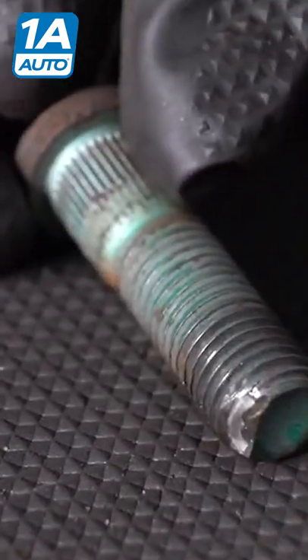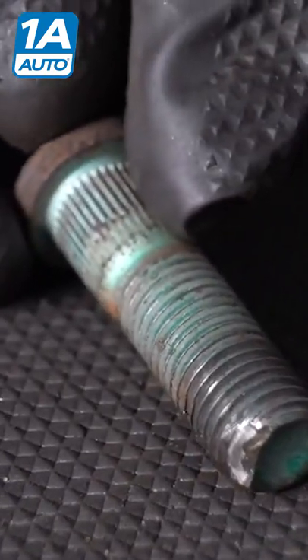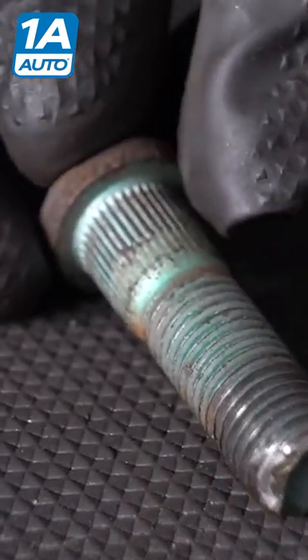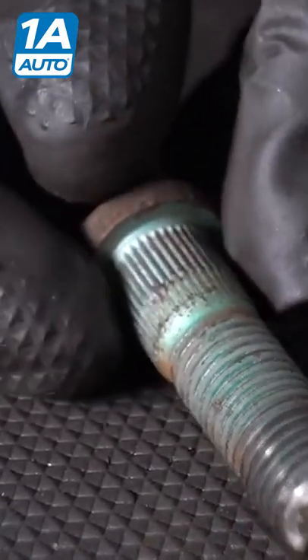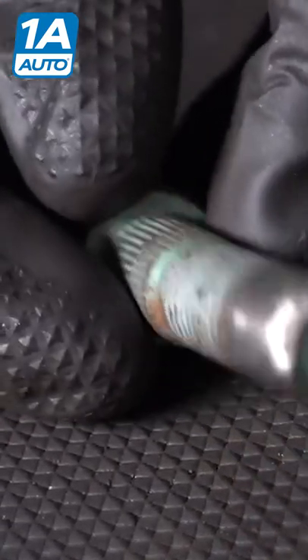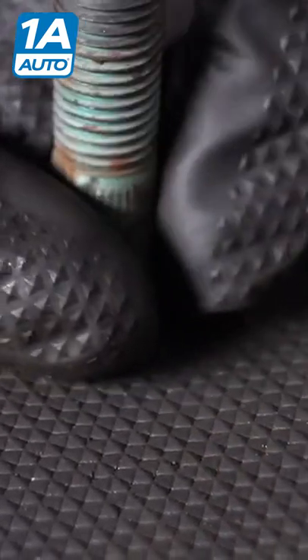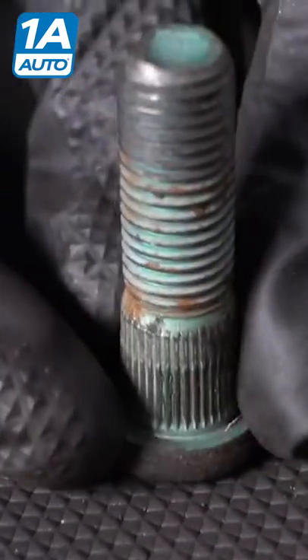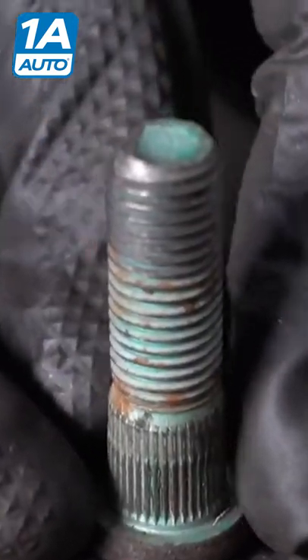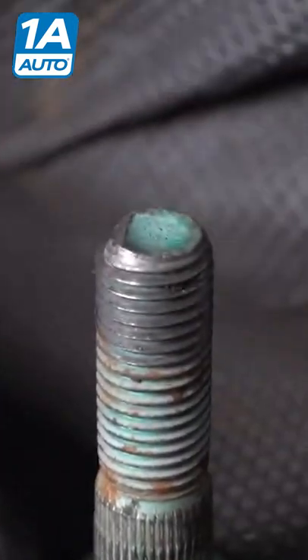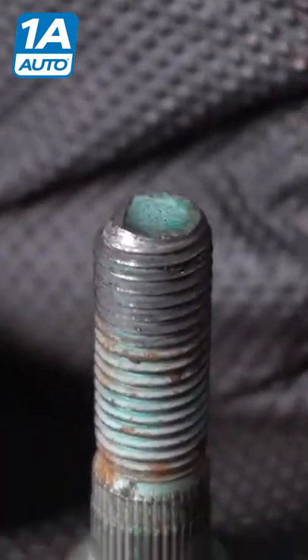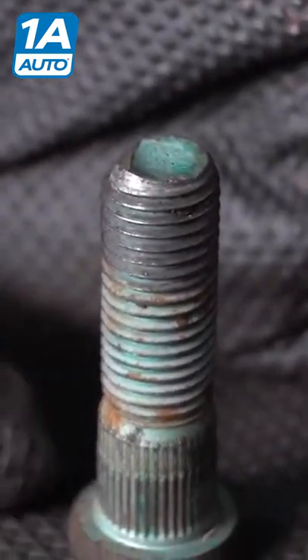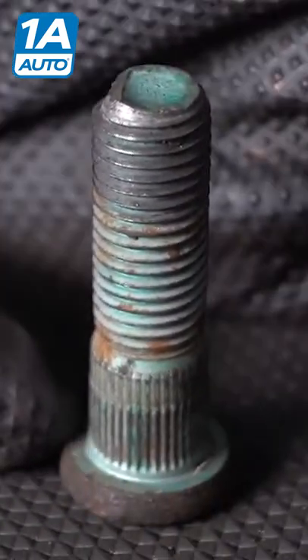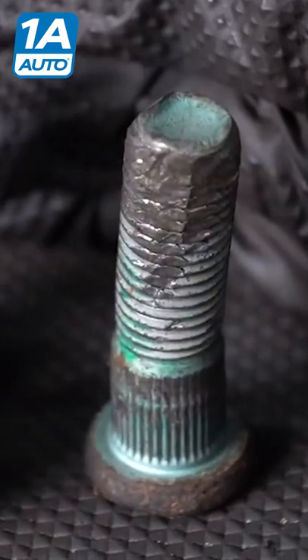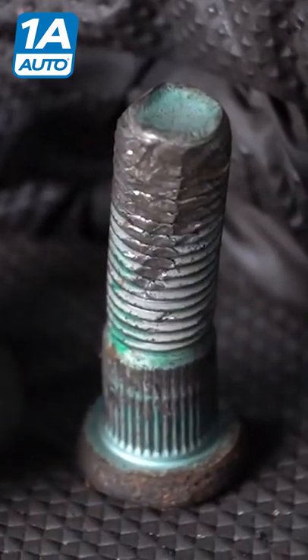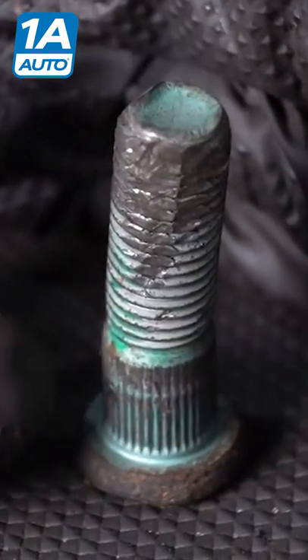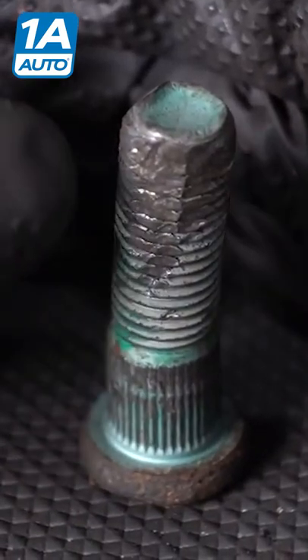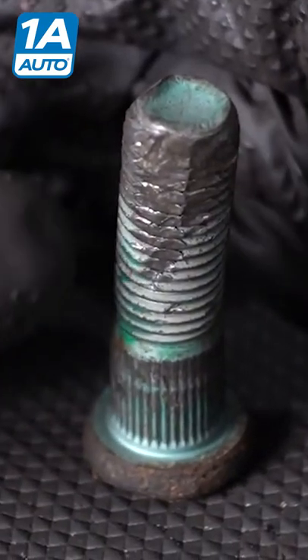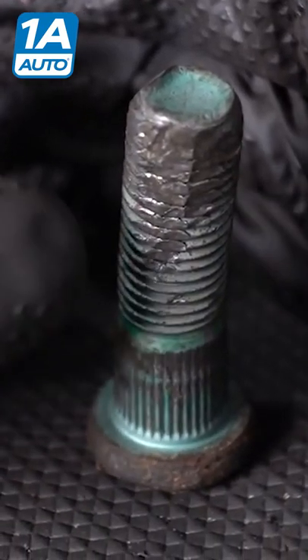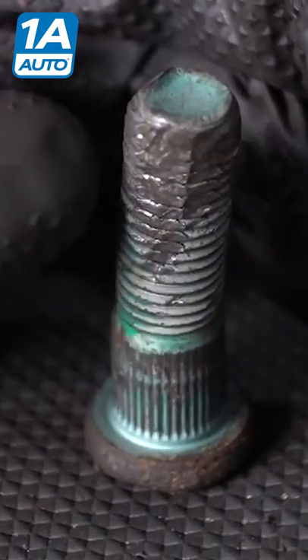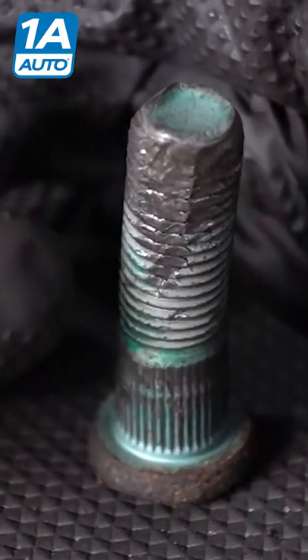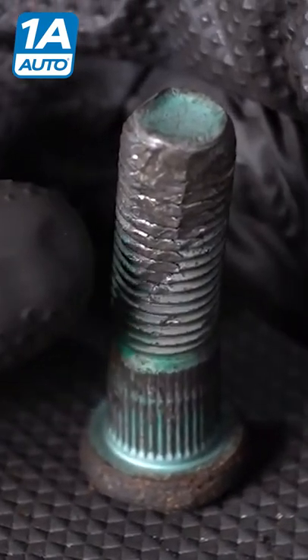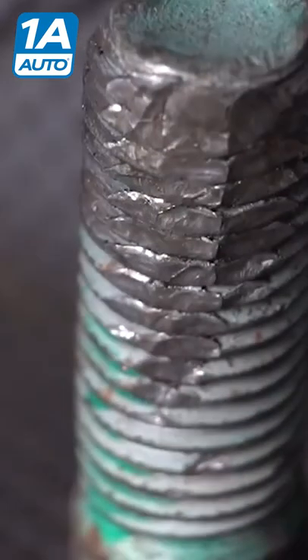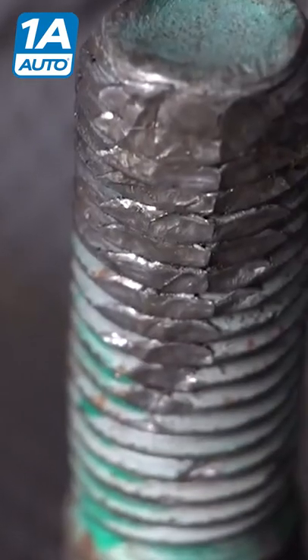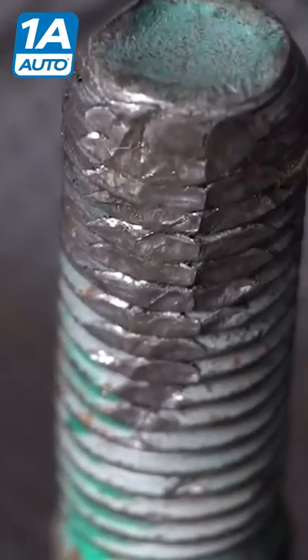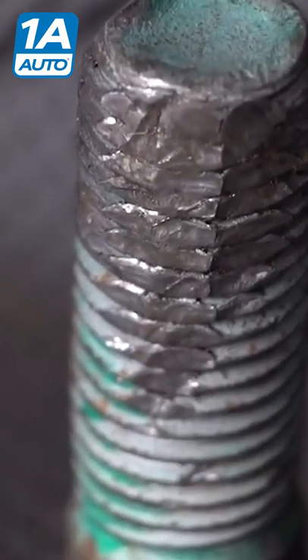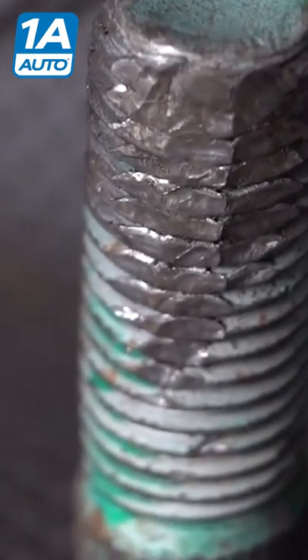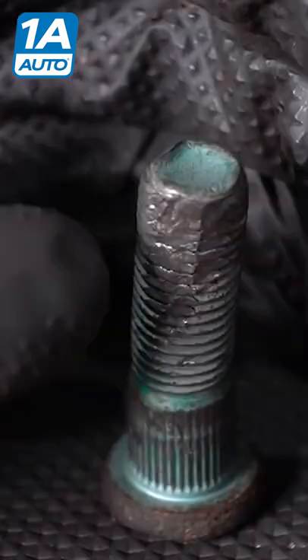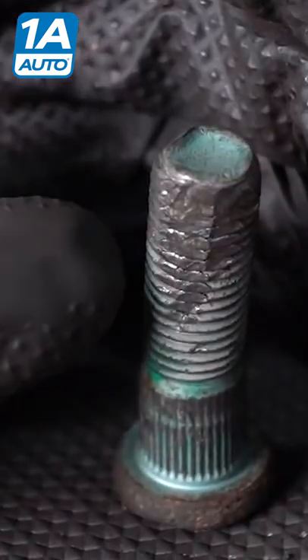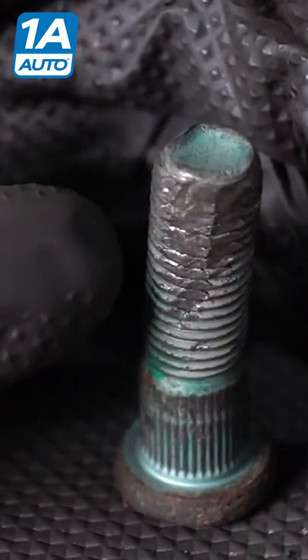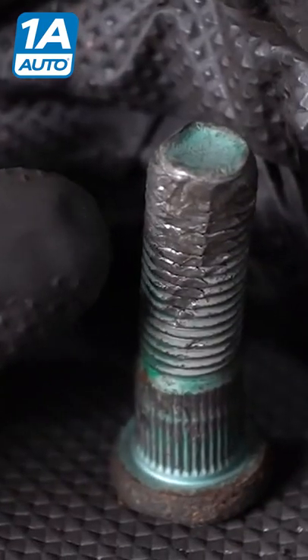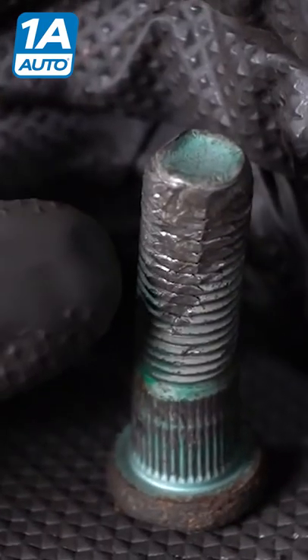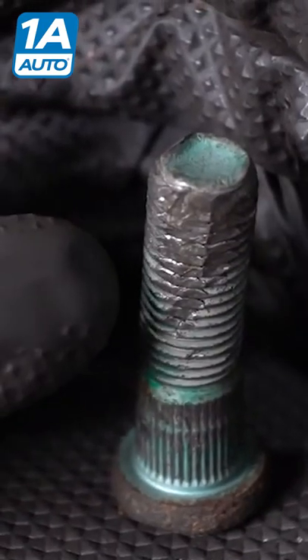Another thing you want to pay attention to is whether or not the stud itself is straight. Now this one right here, you can tell it's not in very good condition at all. The threaded area right here is damaged — this right here, I would consider unfixable.